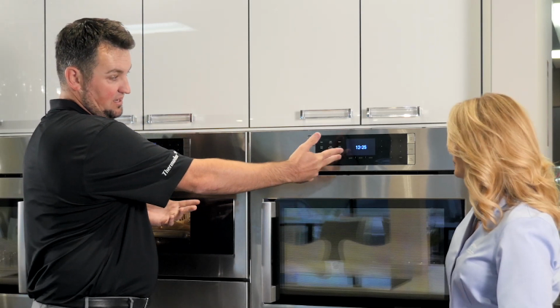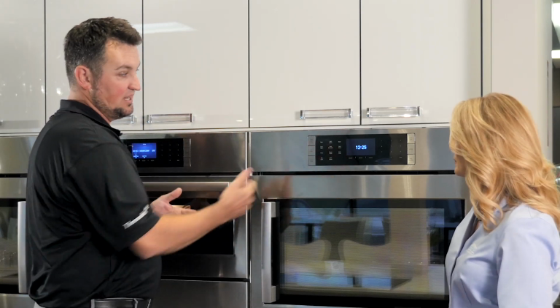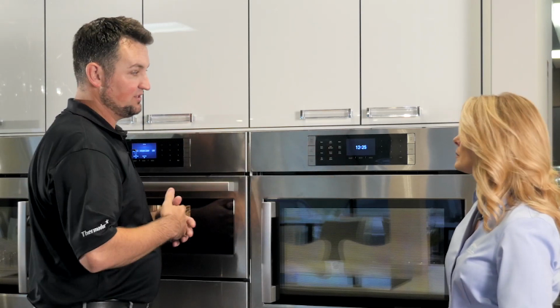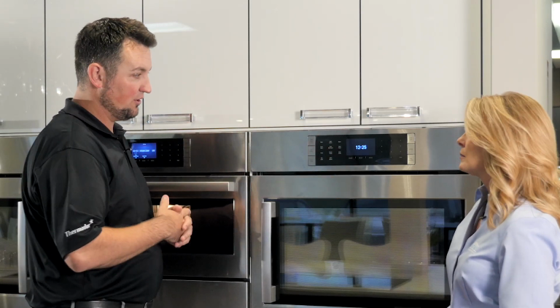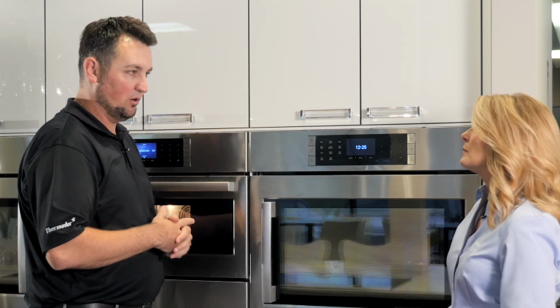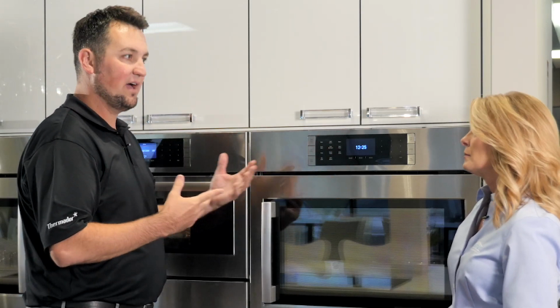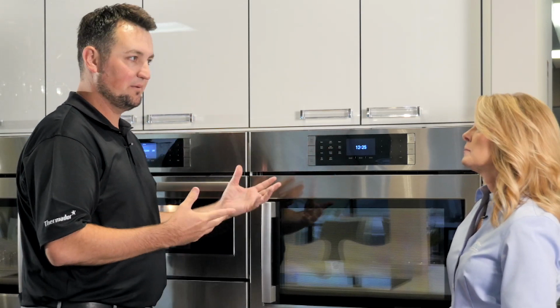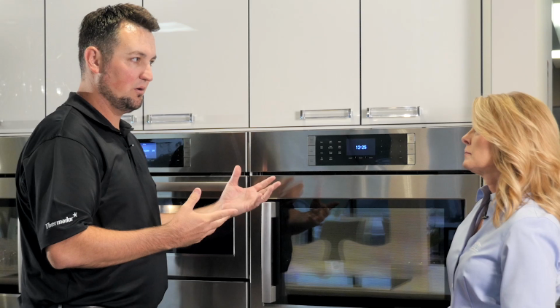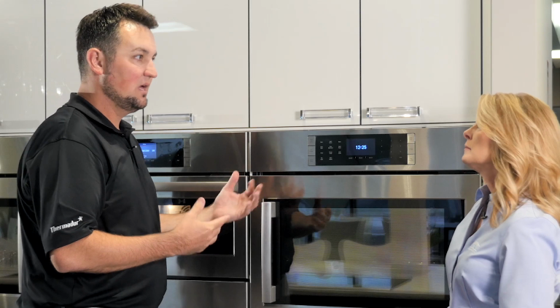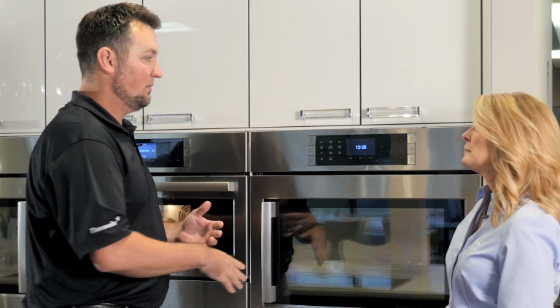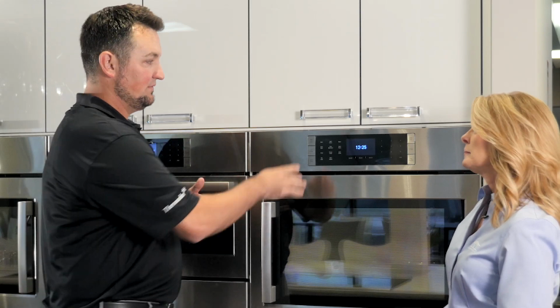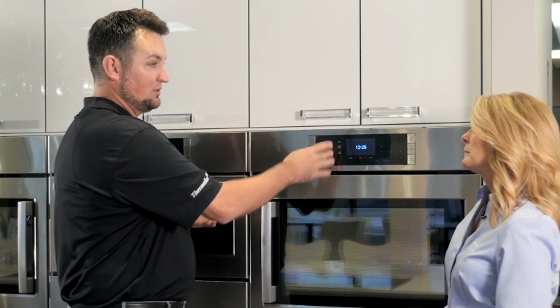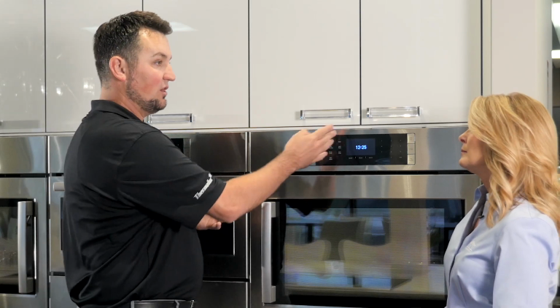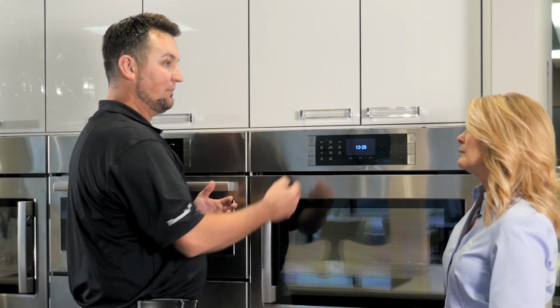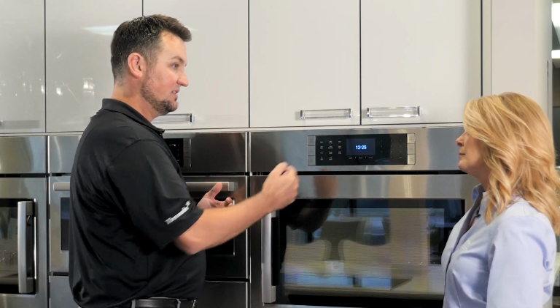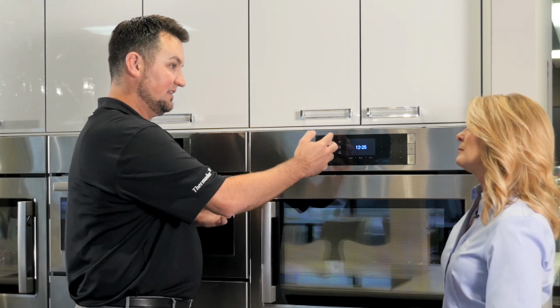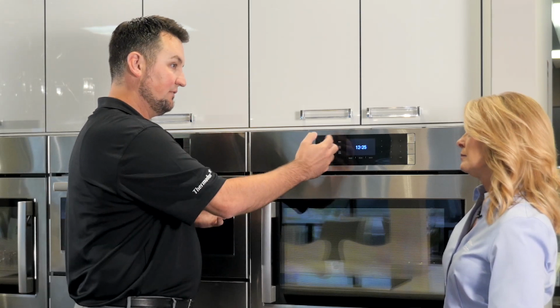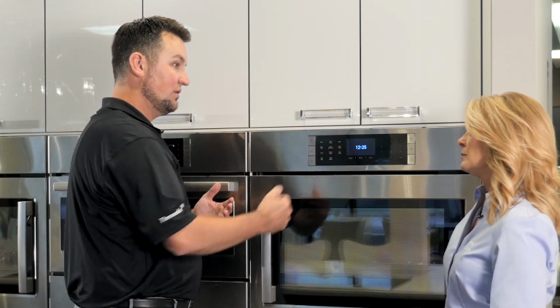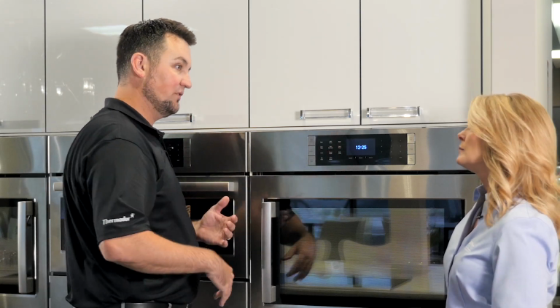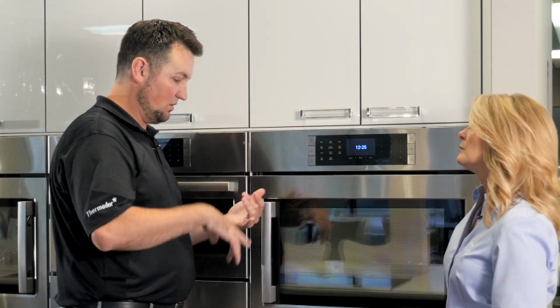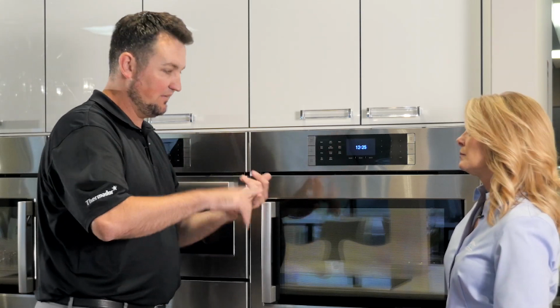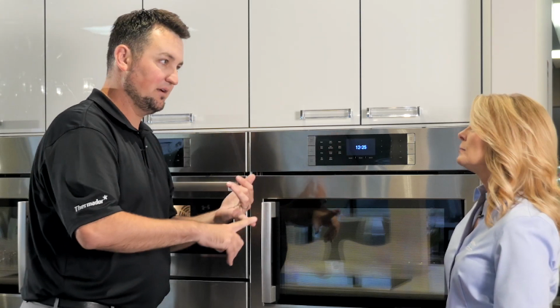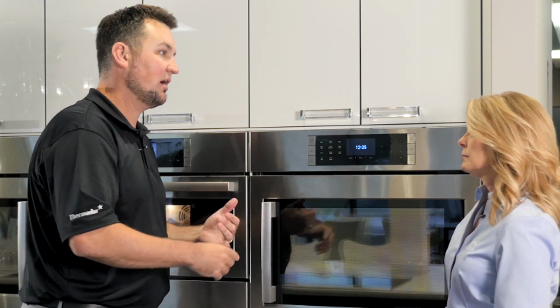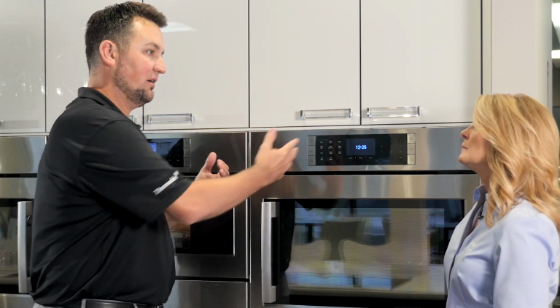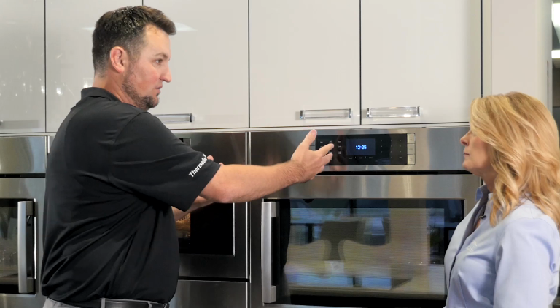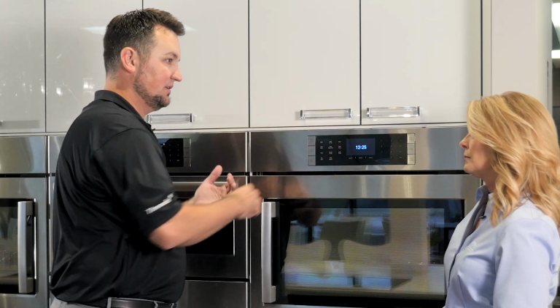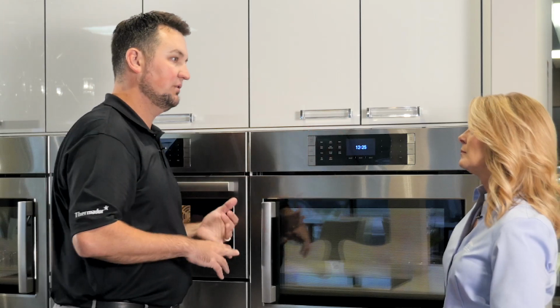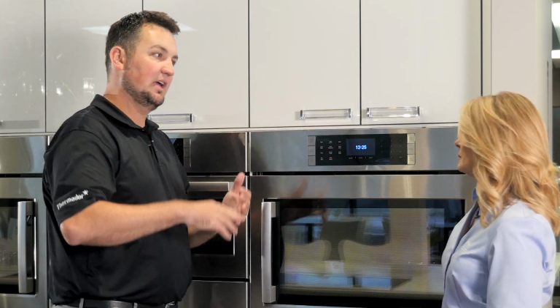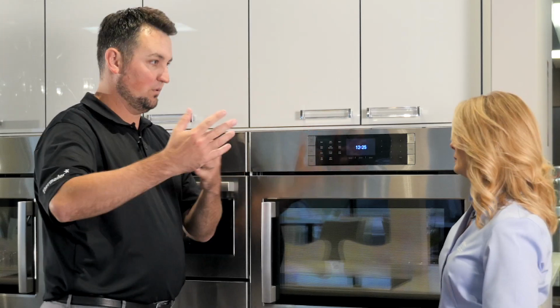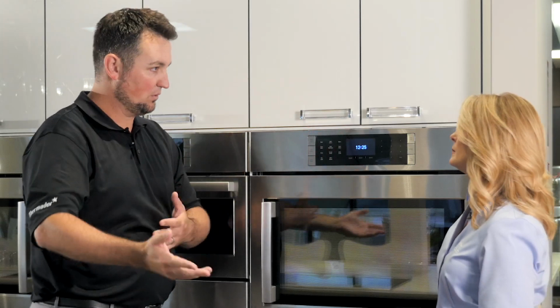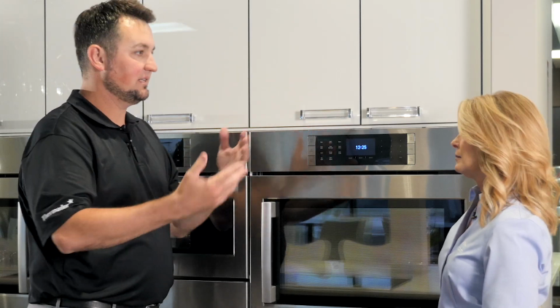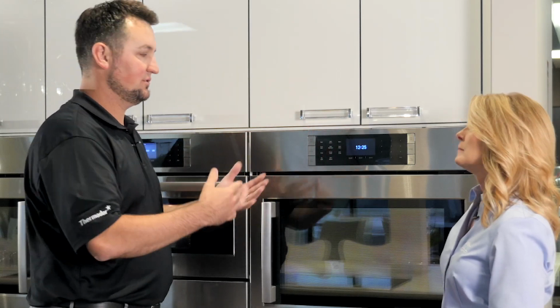The other thing, in combination, is auto probe. We have a meat probe, but we have temperatures already pre-selected for you. So if you want beef medium rare, it already knows what to do. If you want pork, it tells you.